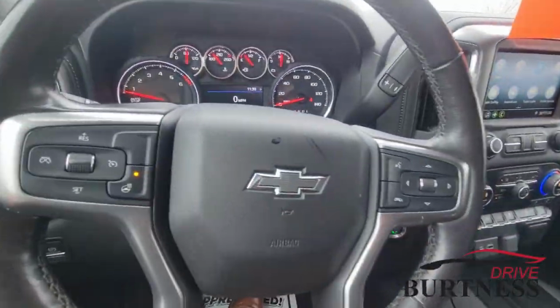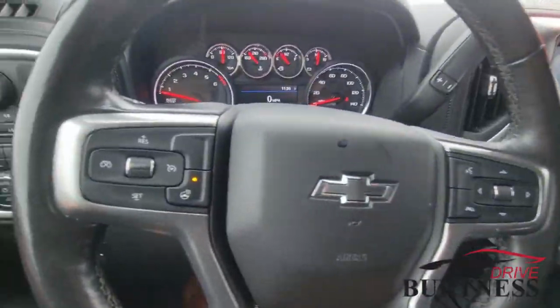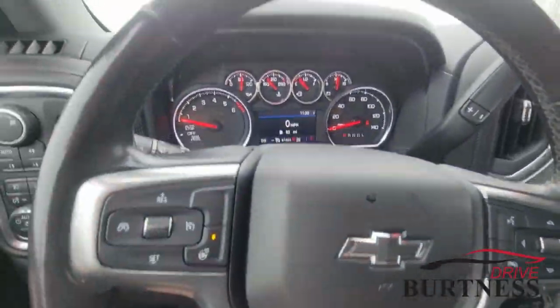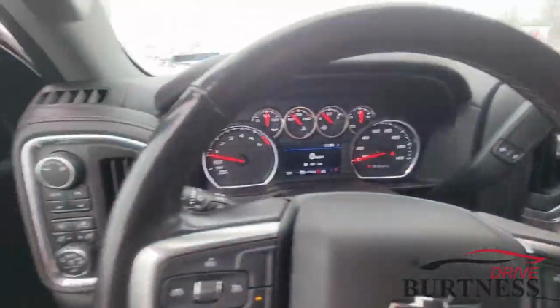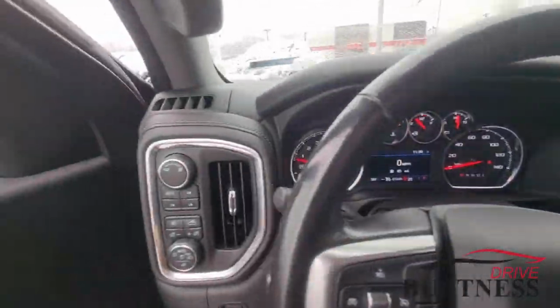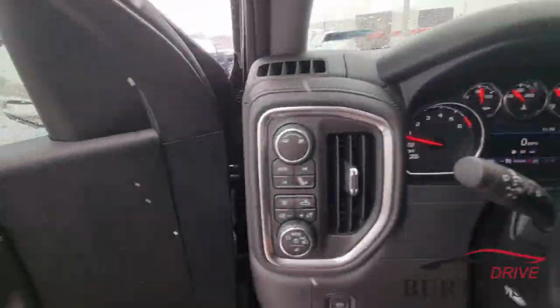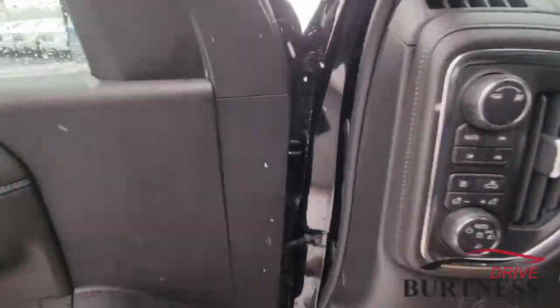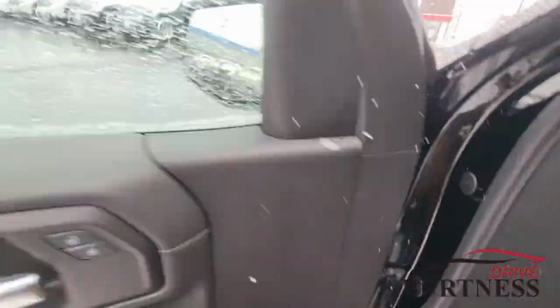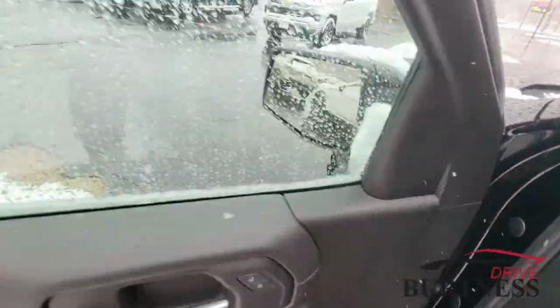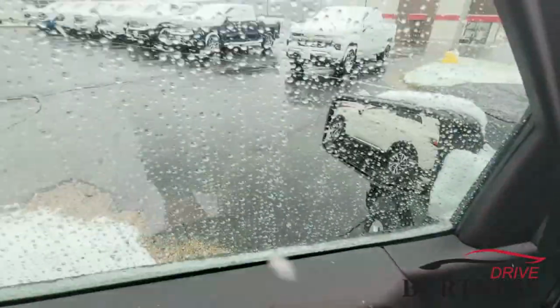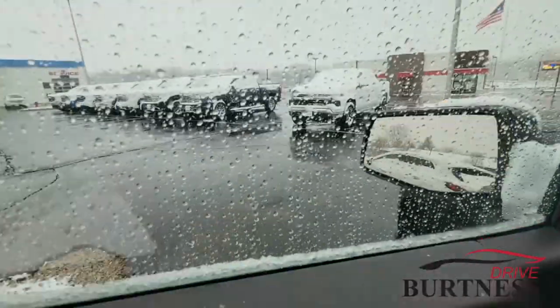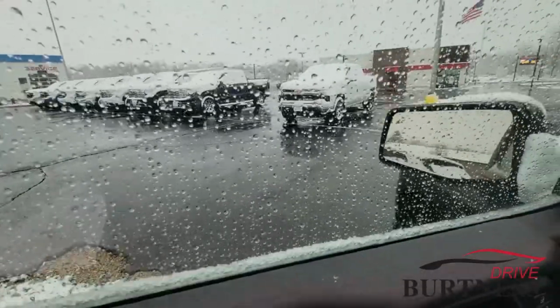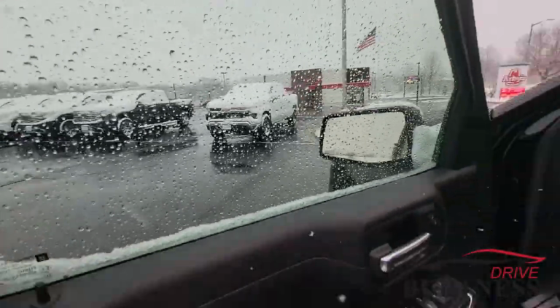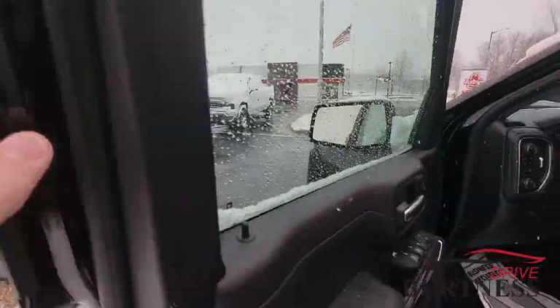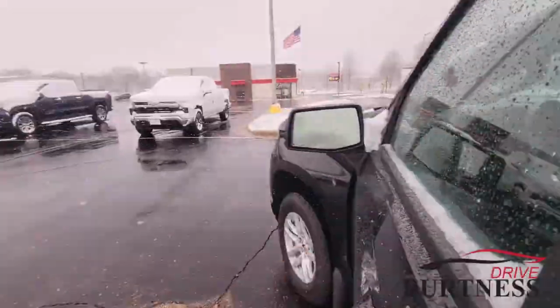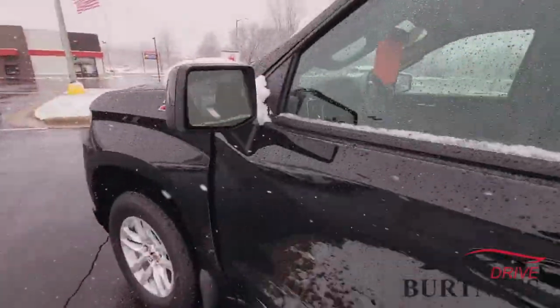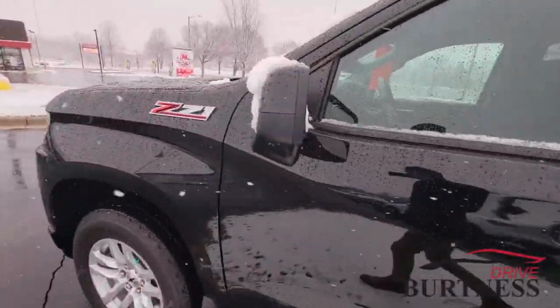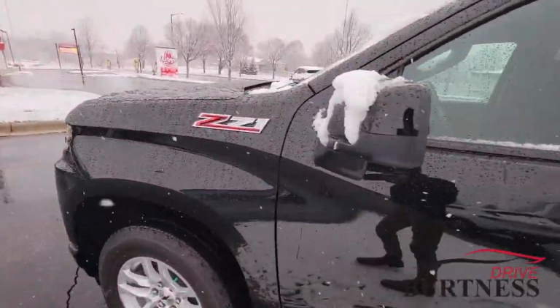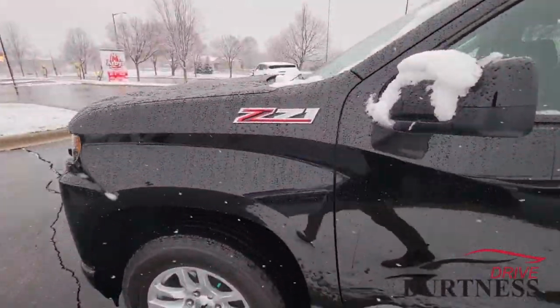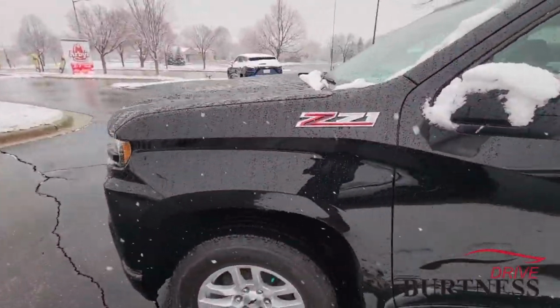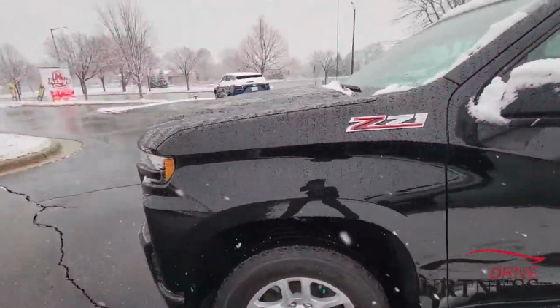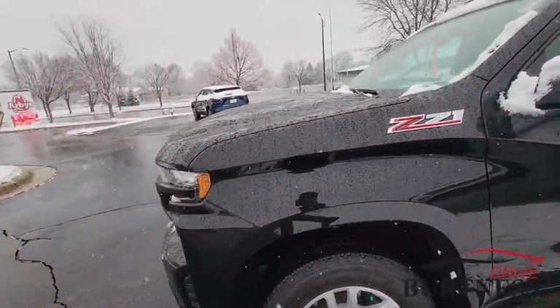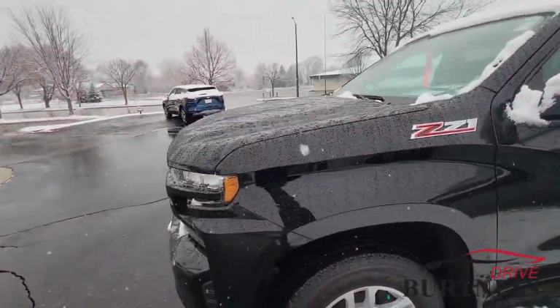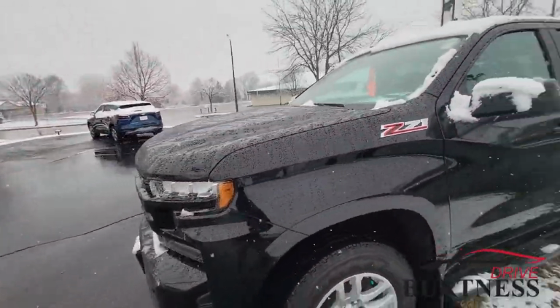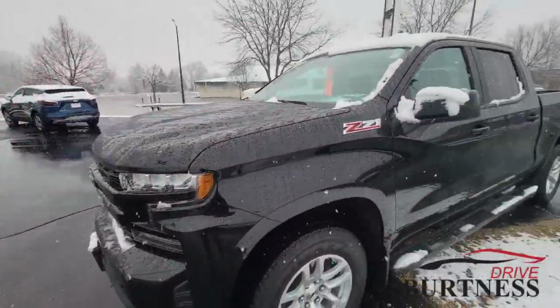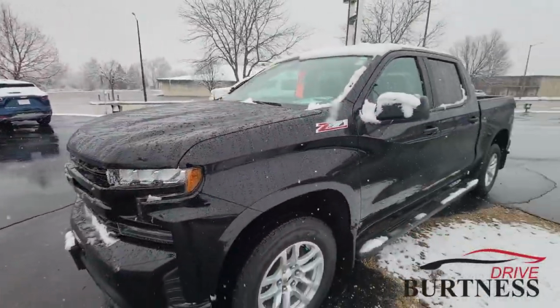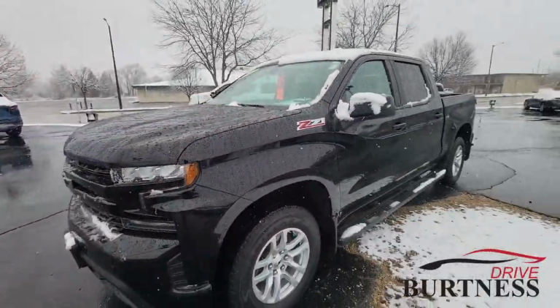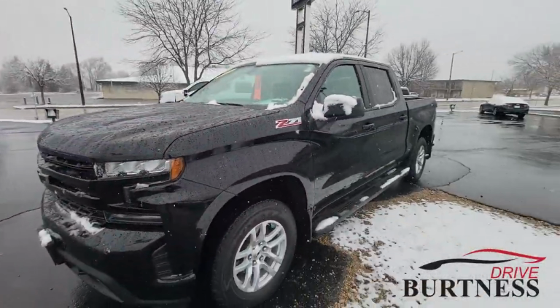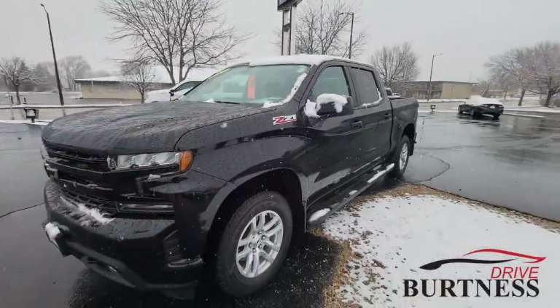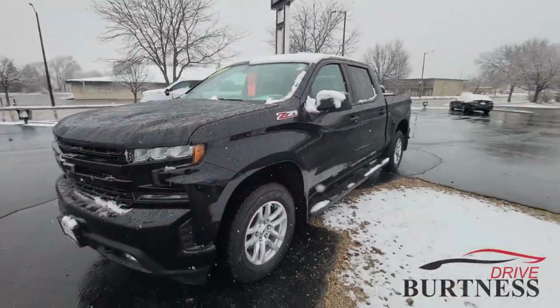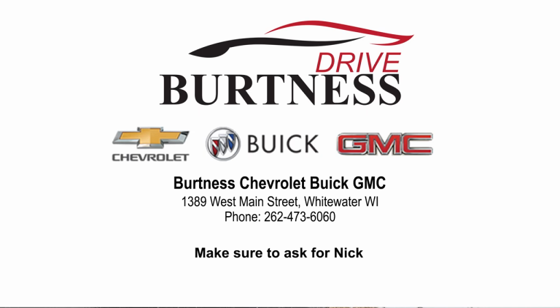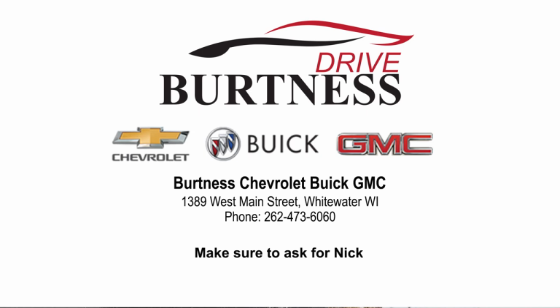My name is Nick and I work at Burton Chevrolet Buick GMC right here in Whitewater, Wisconsin. Stop on in — you don't want to miss out on this awesome truck.